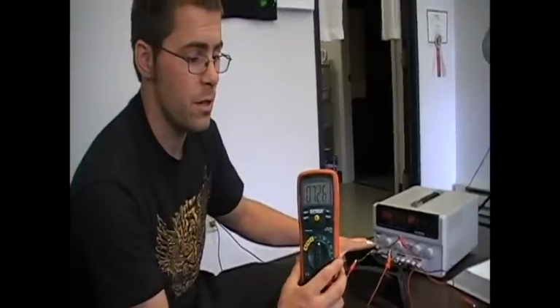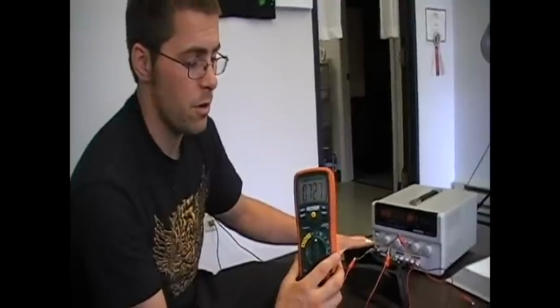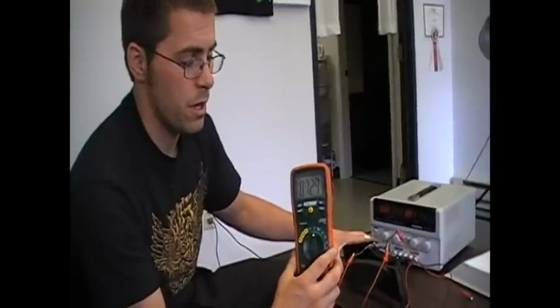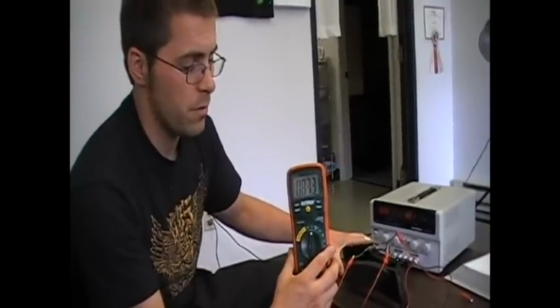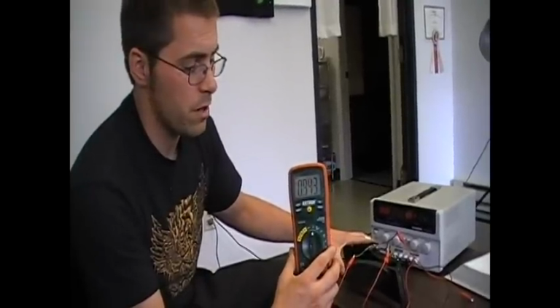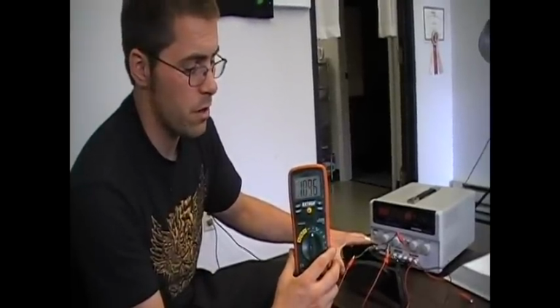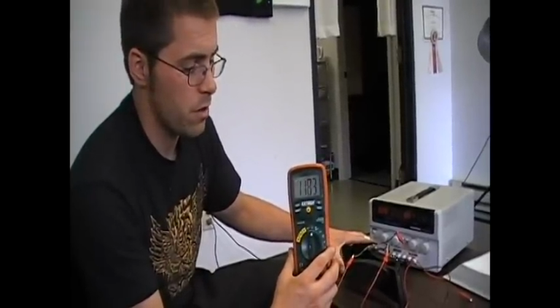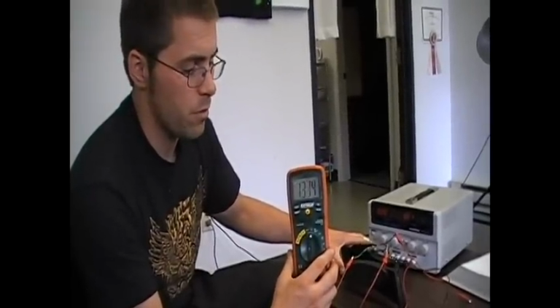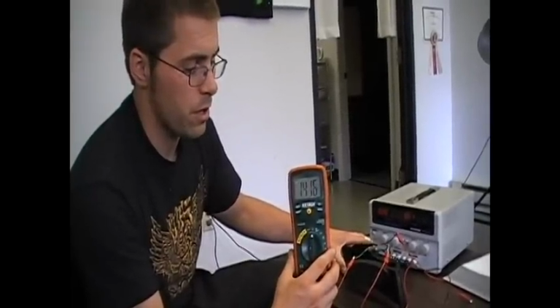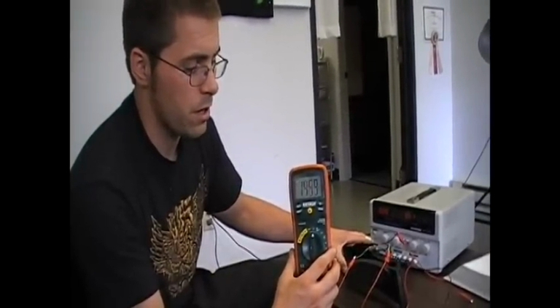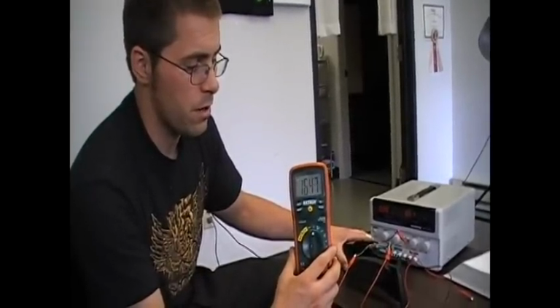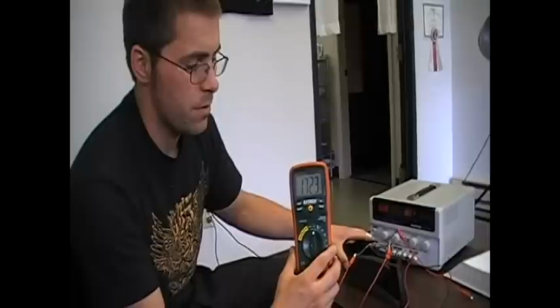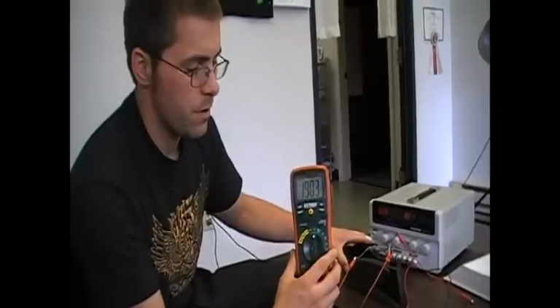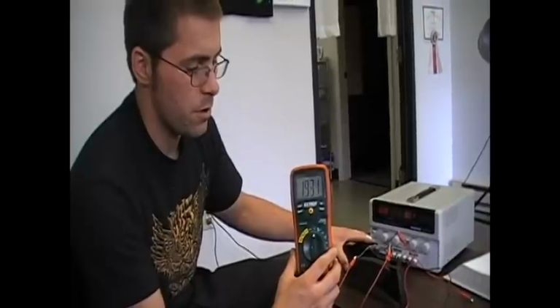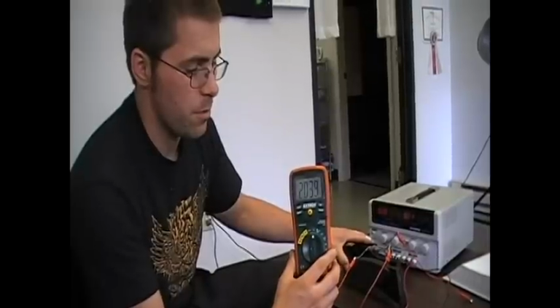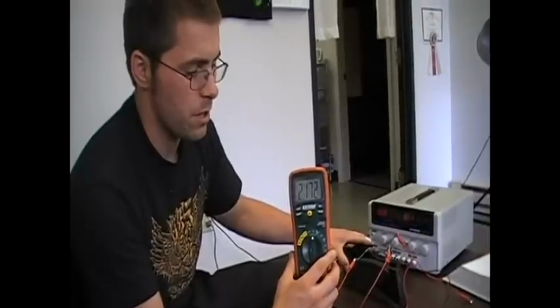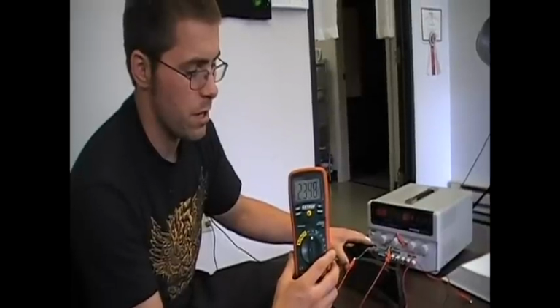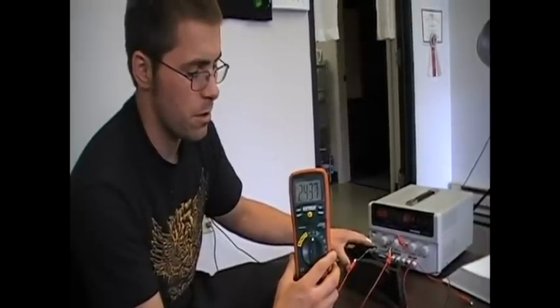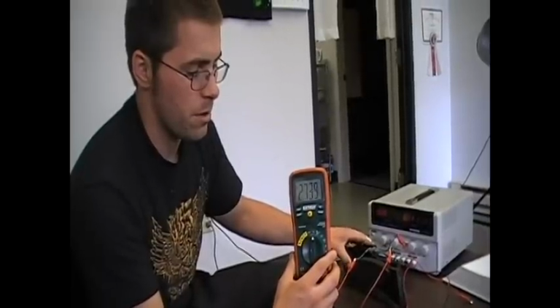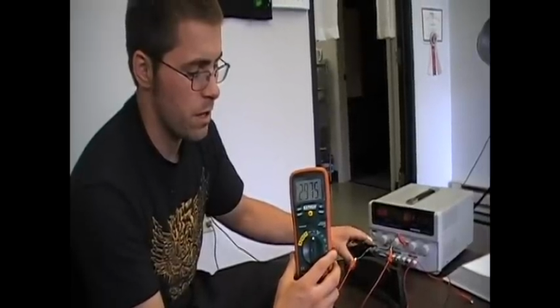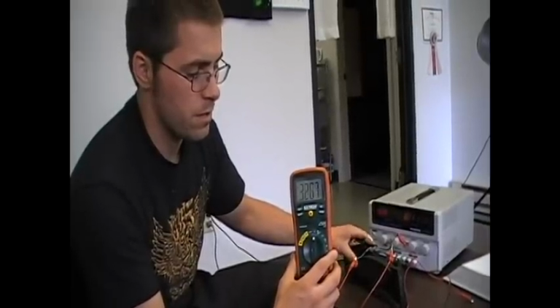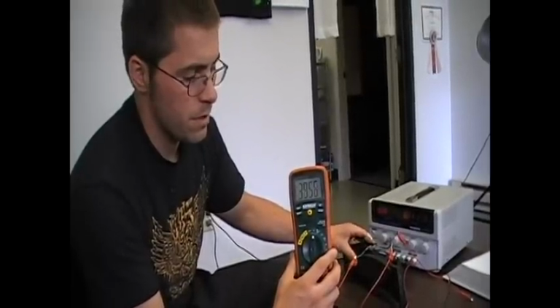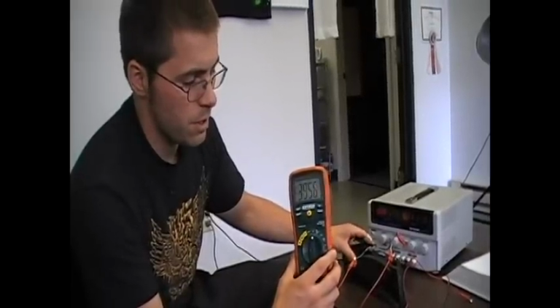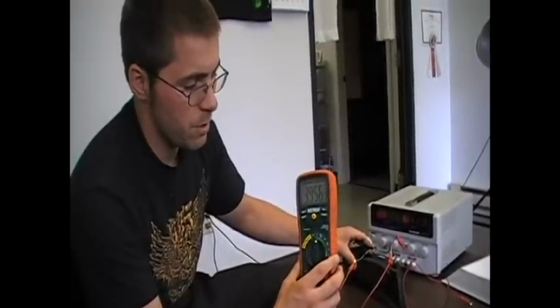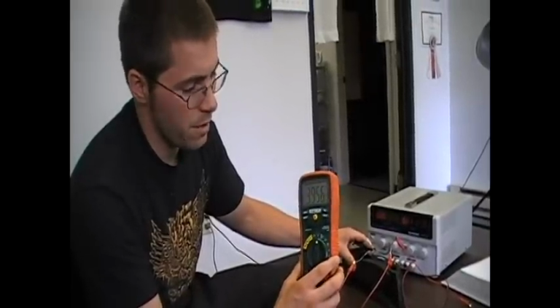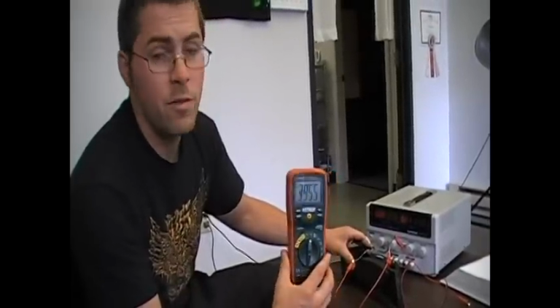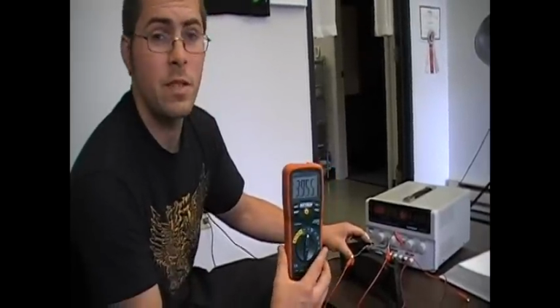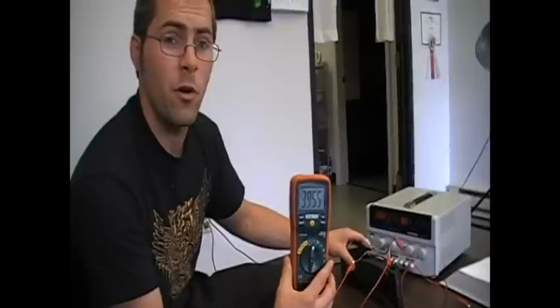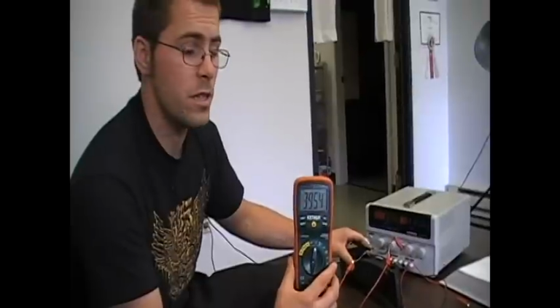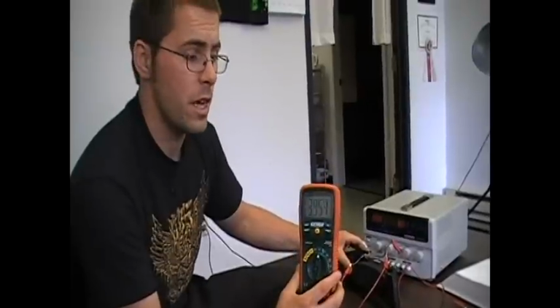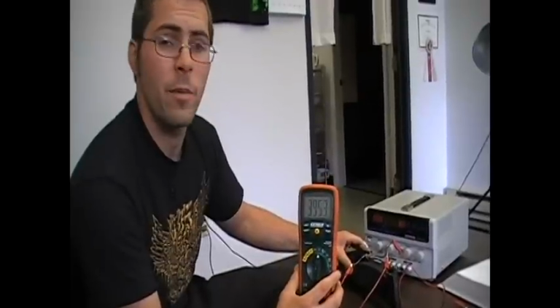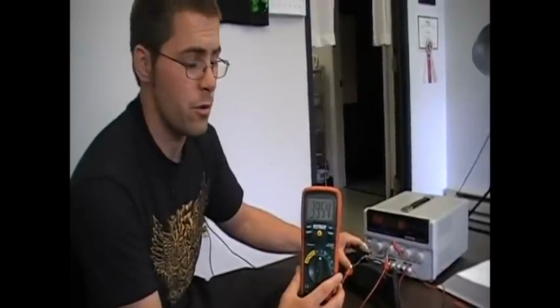No throttle. And moving all the way through, pushing it all the way down on the throttle pedal, it moves straight up to 3.95 — basically 4 volts. So that'll be our full throttle.